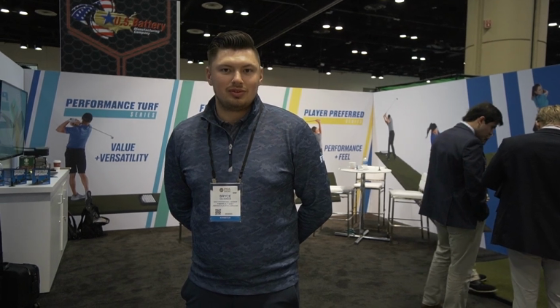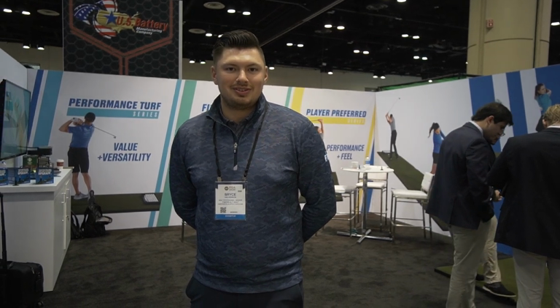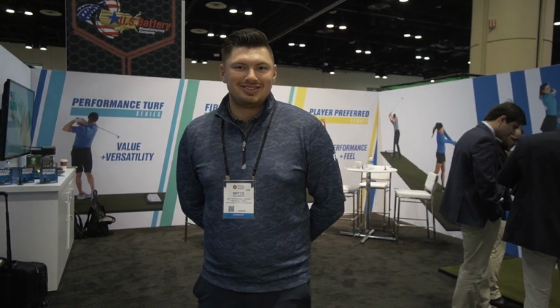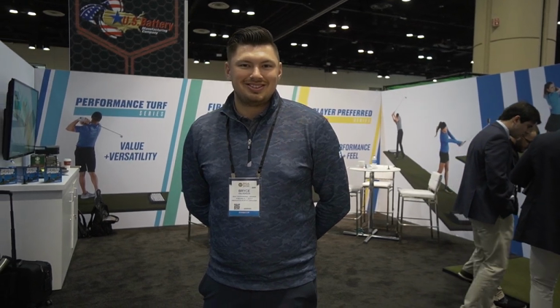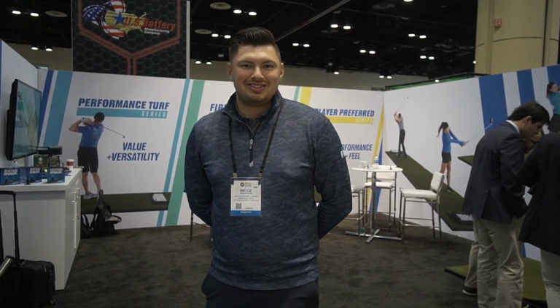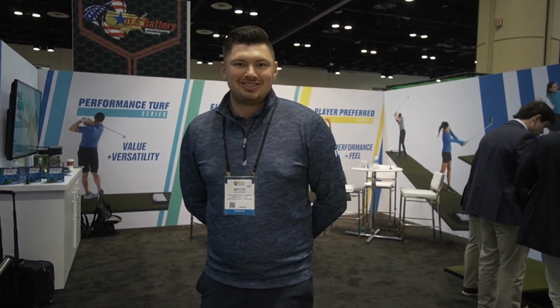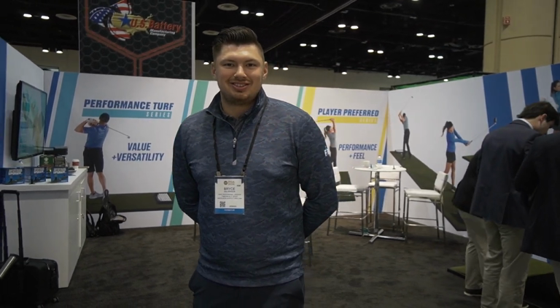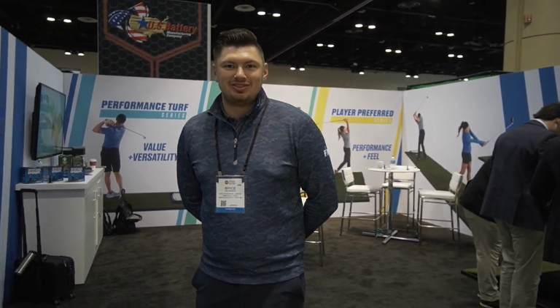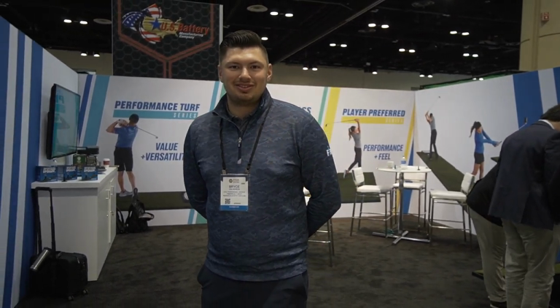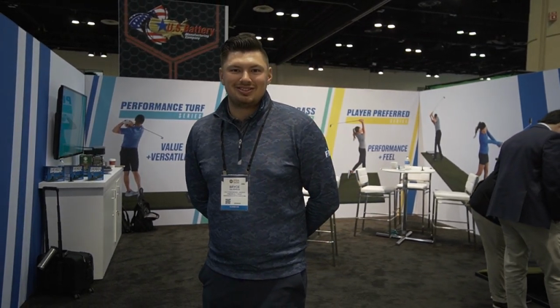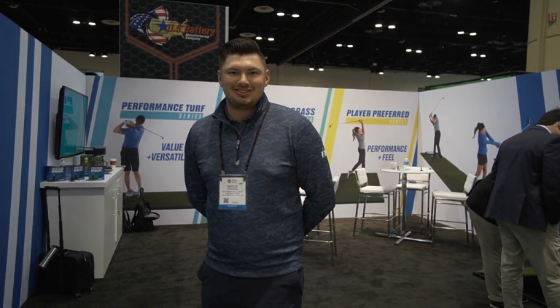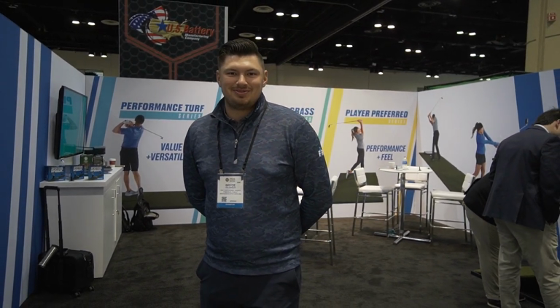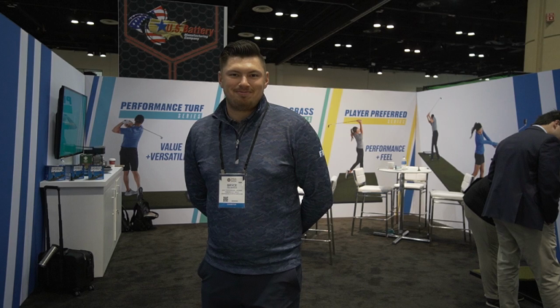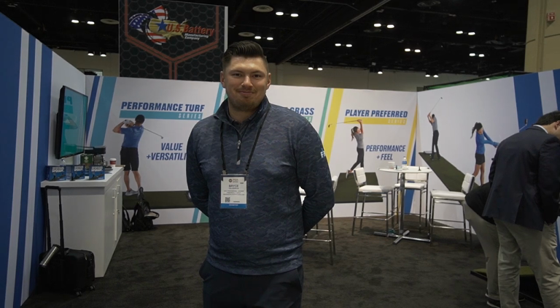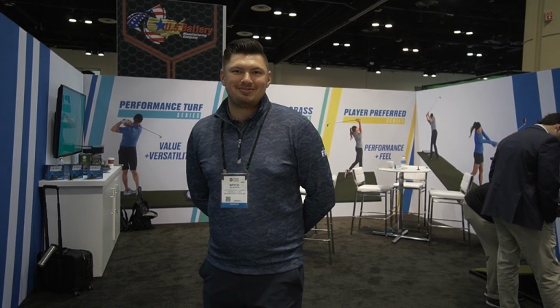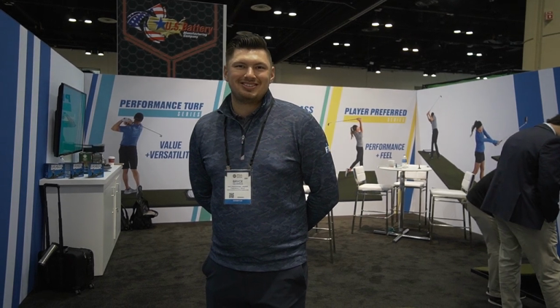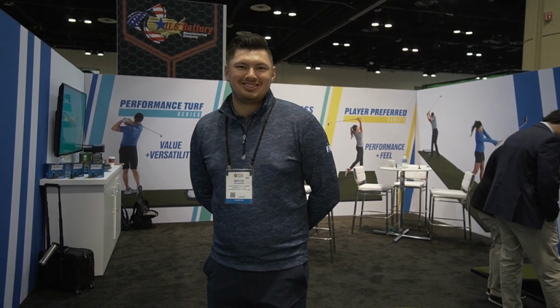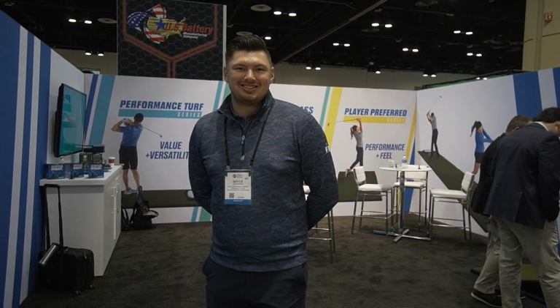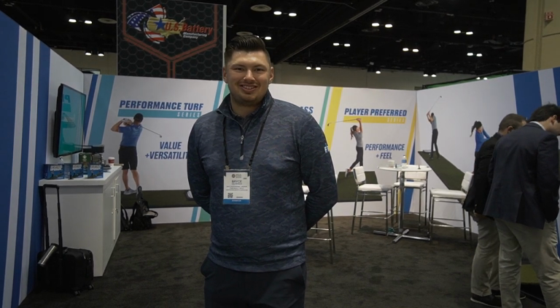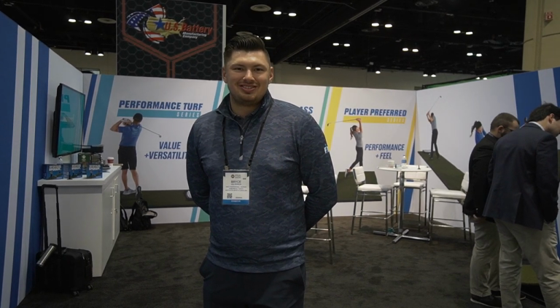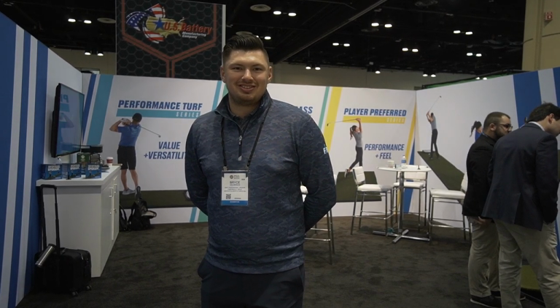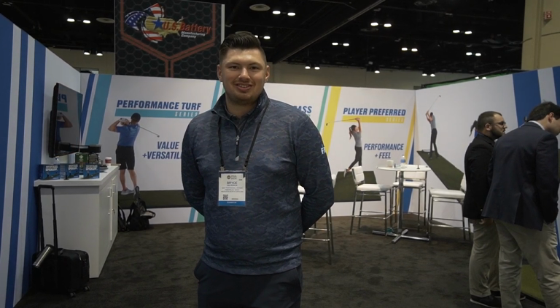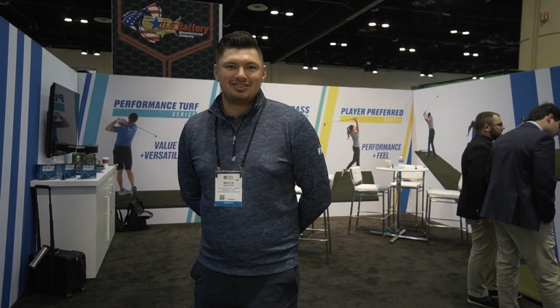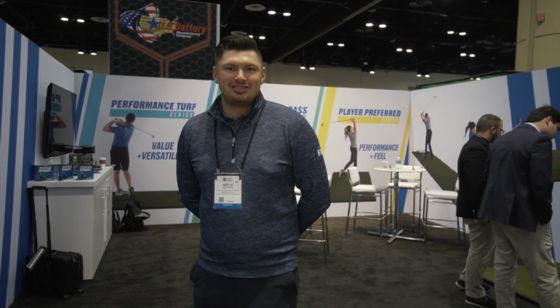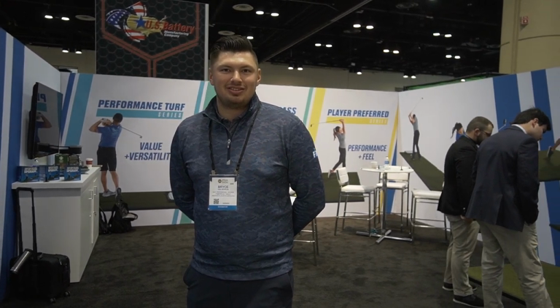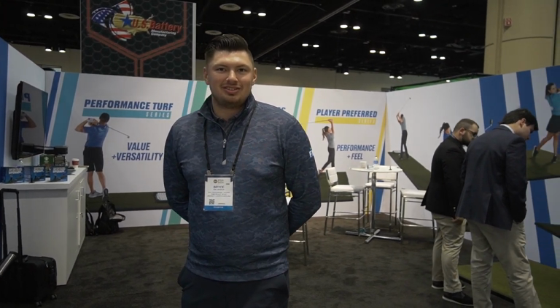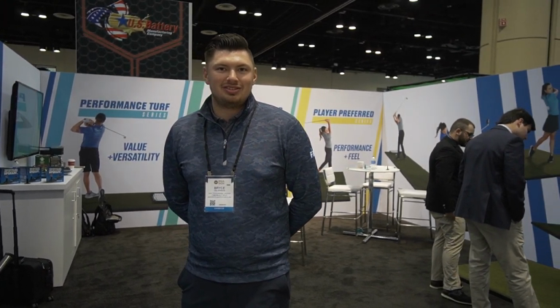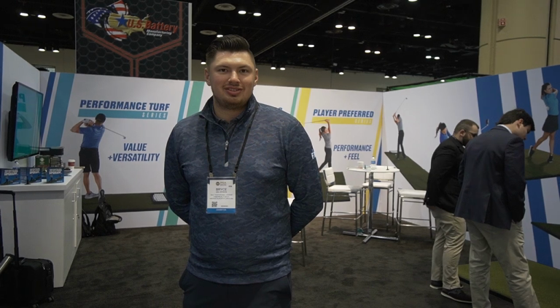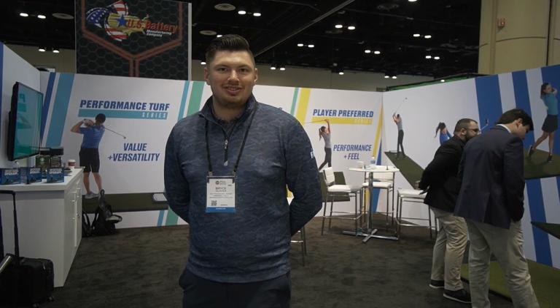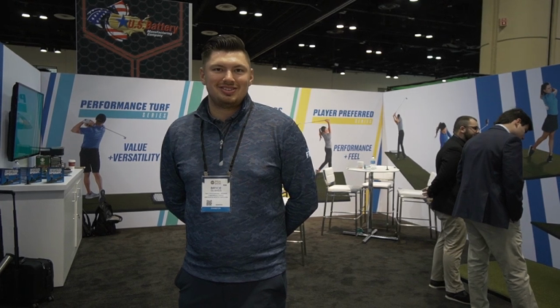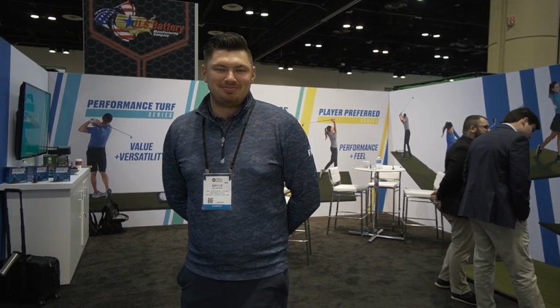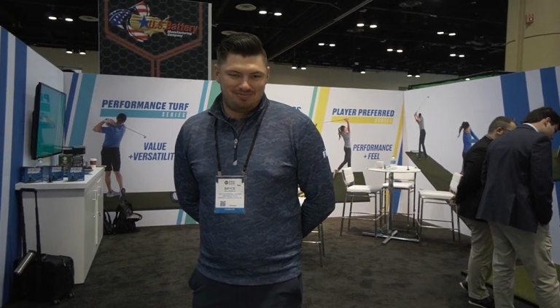Hey everybody, Cory here from Part of Pro. We're at the PGA Merchandise Show 2023. We're here with our friend Bryce over at FiberBuild. Now that we're indoors, show us what's cool going on at FiberBuild.